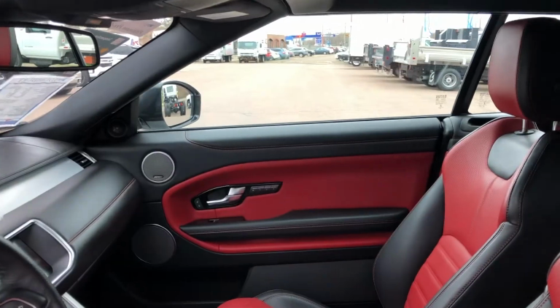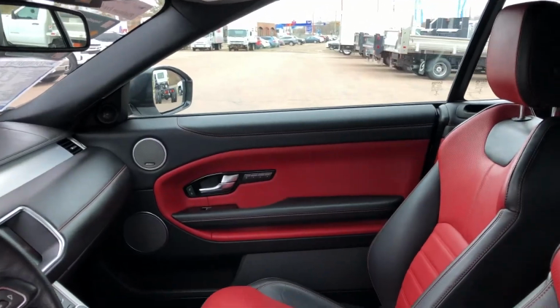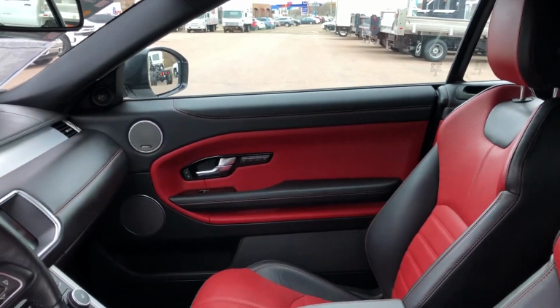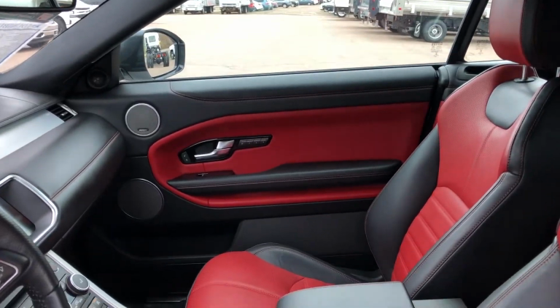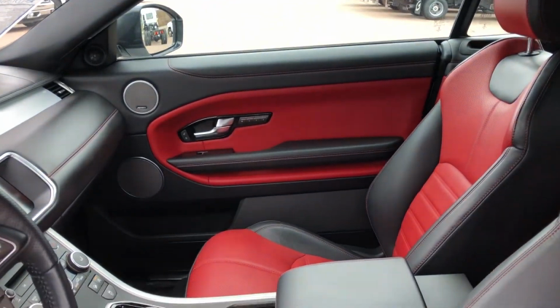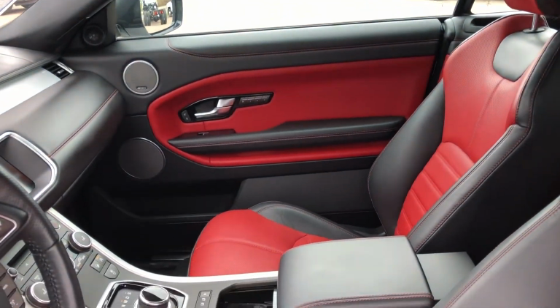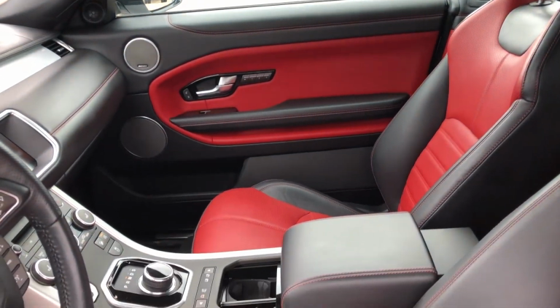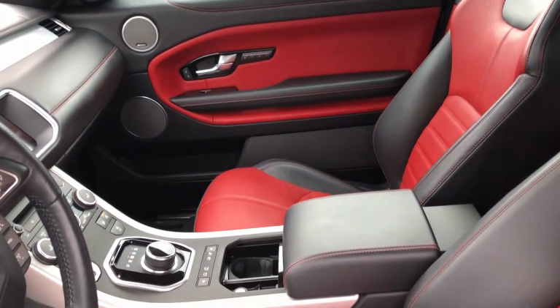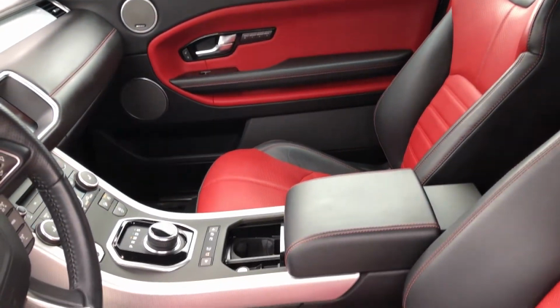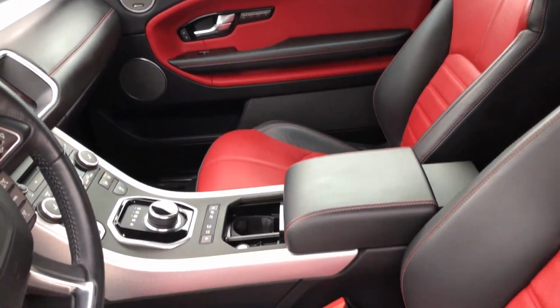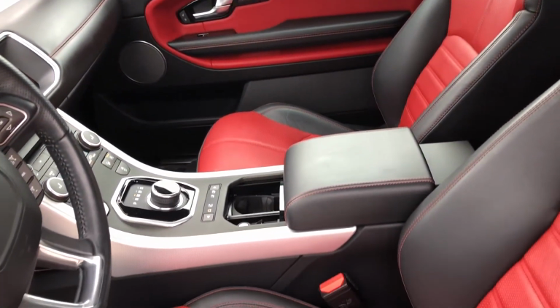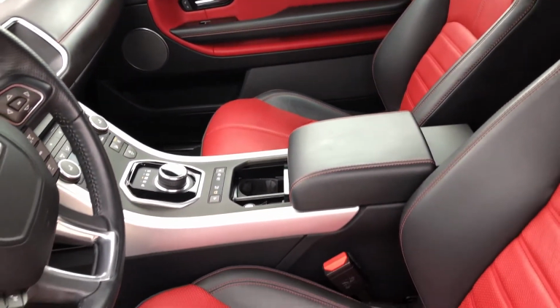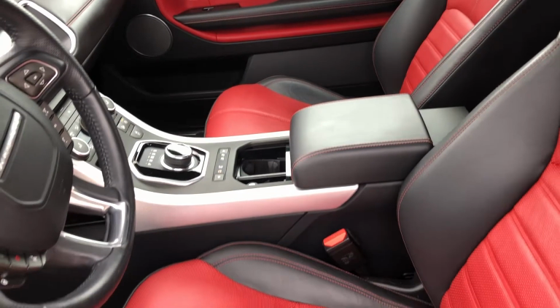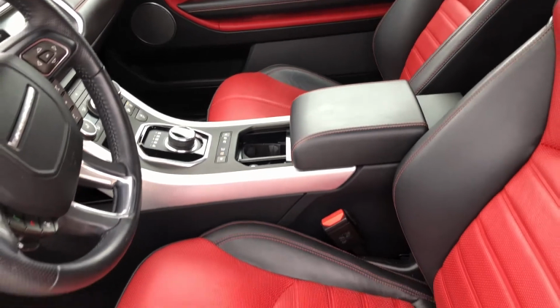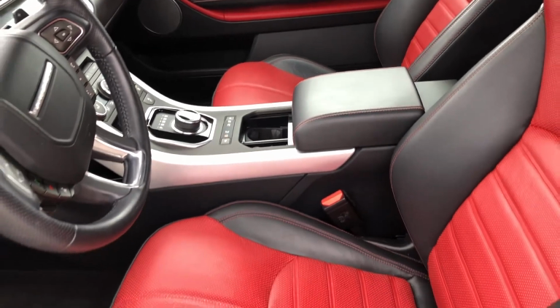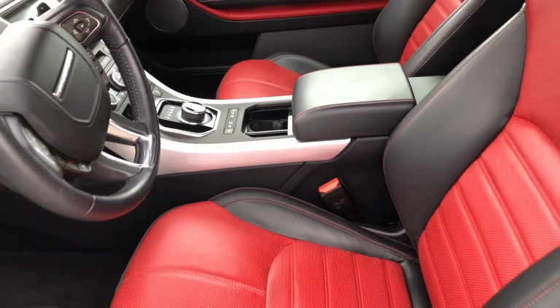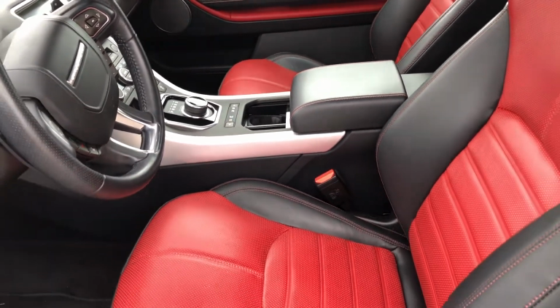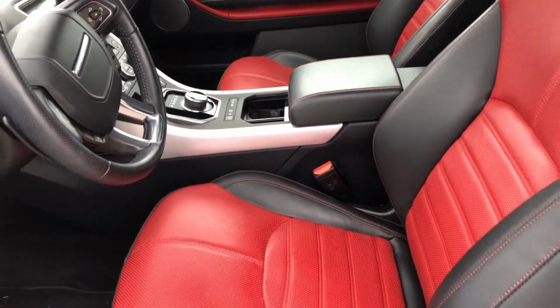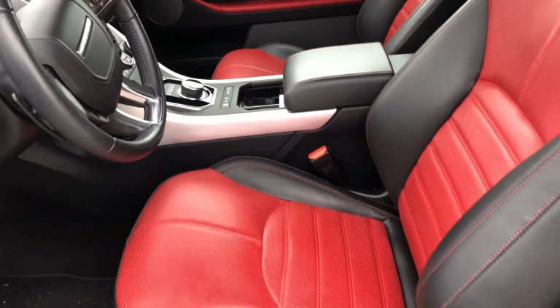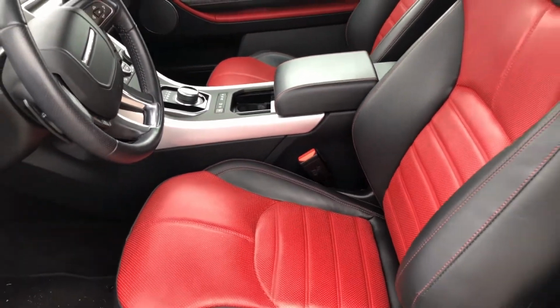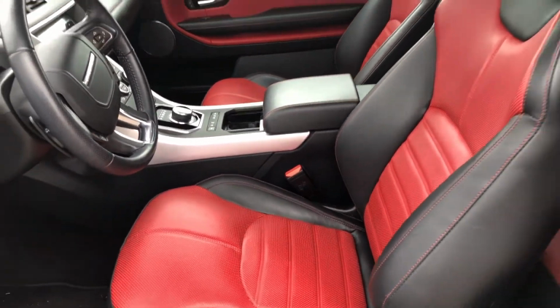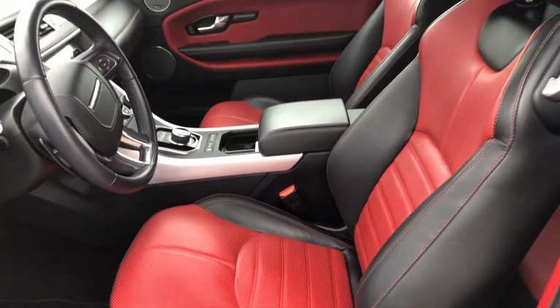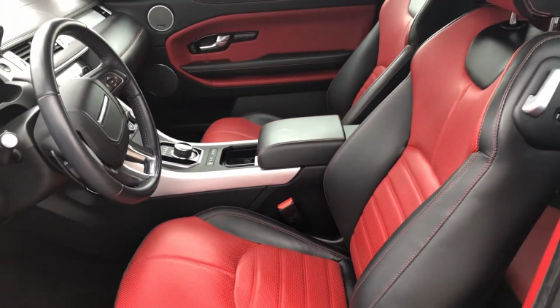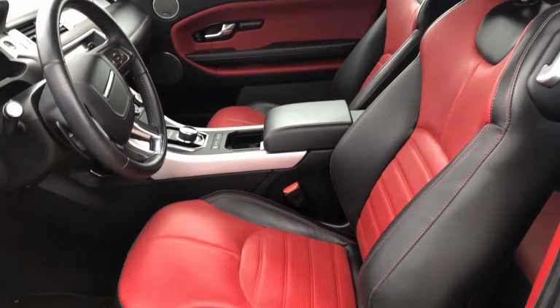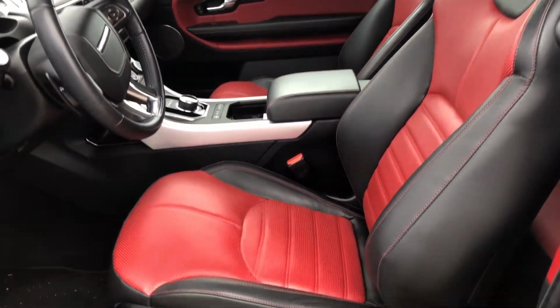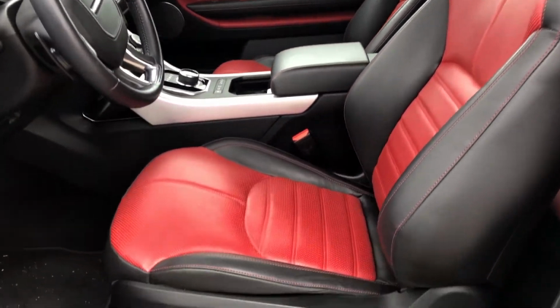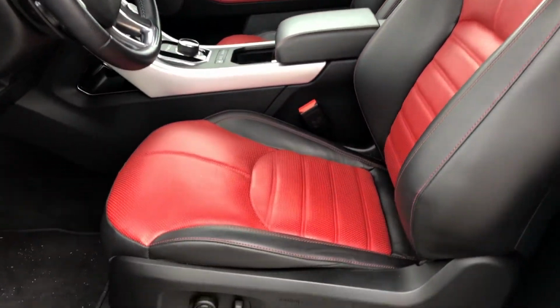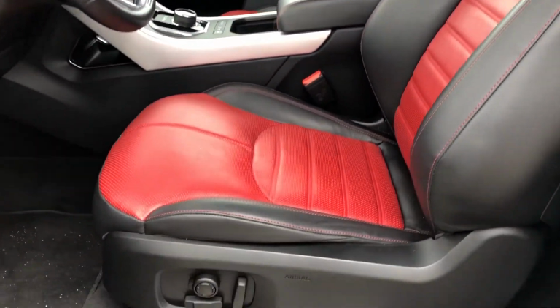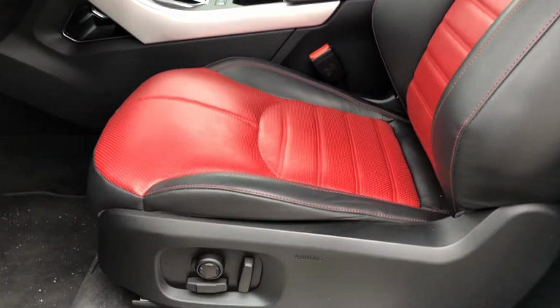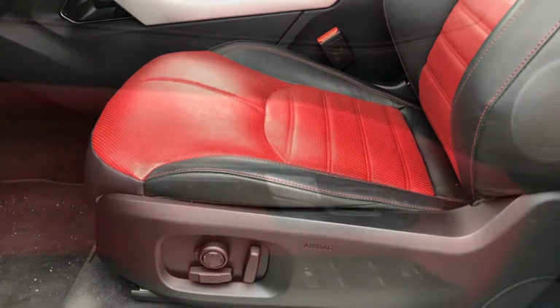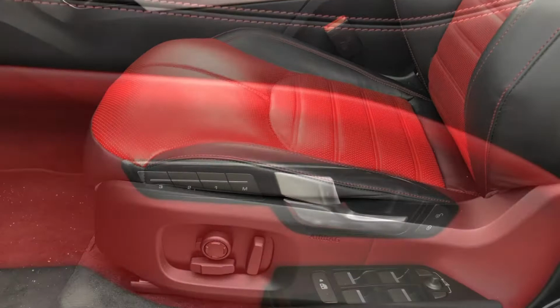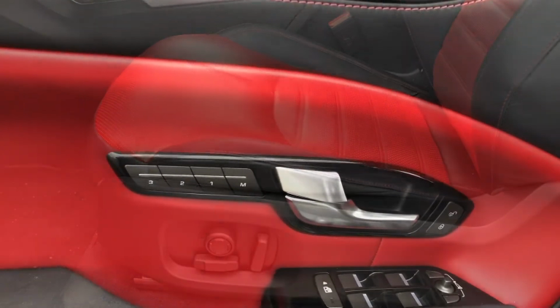The eye-catching Dynamic Oxford Leather Seat Trim in Ebony and Comento has power adjustable heated bucket seats in front and a bench seat in rear.